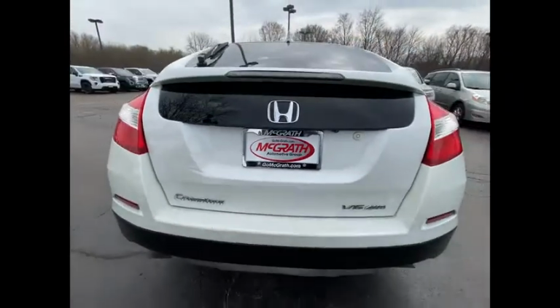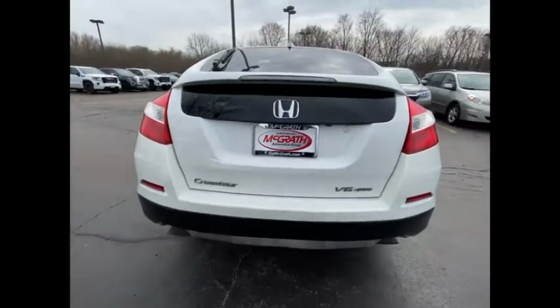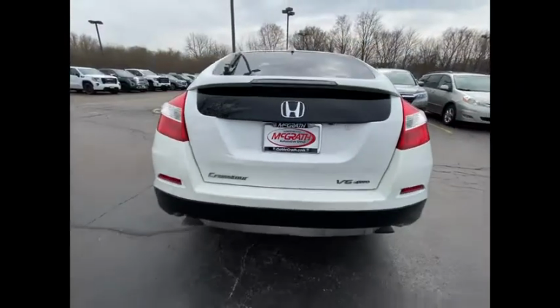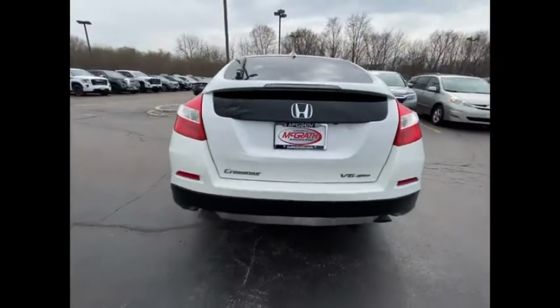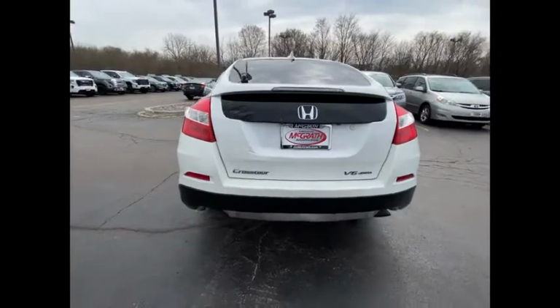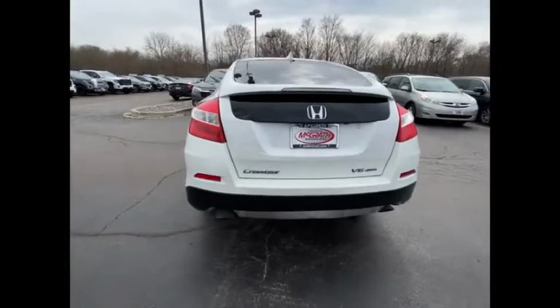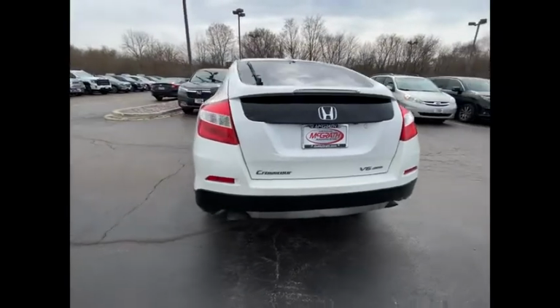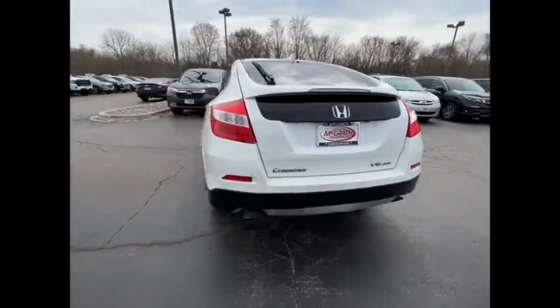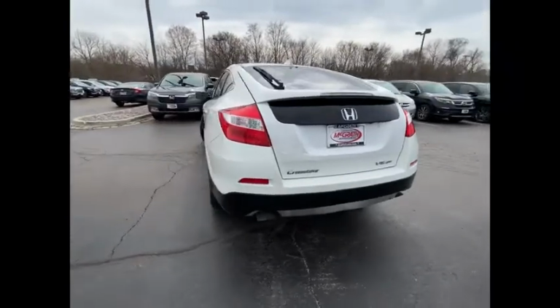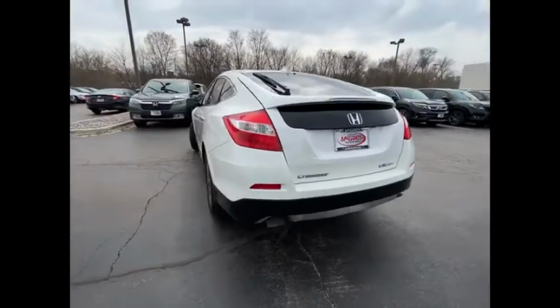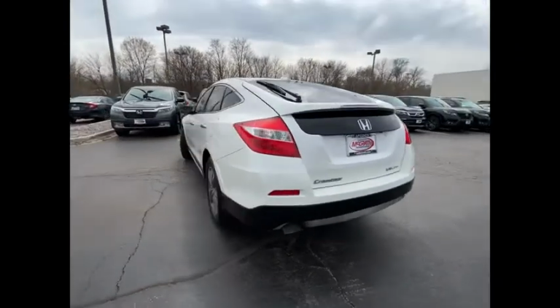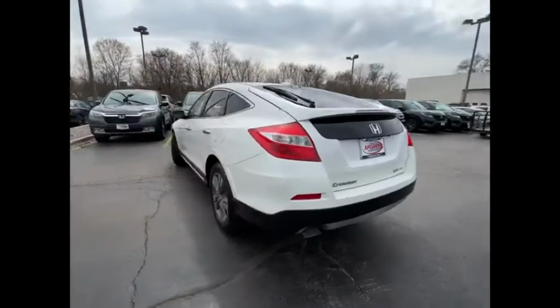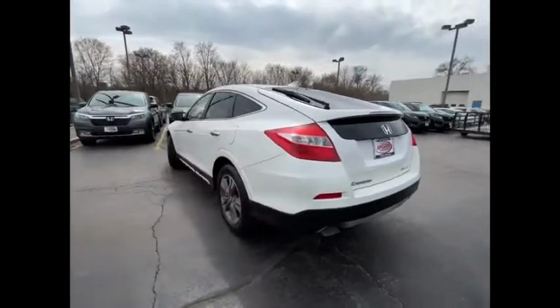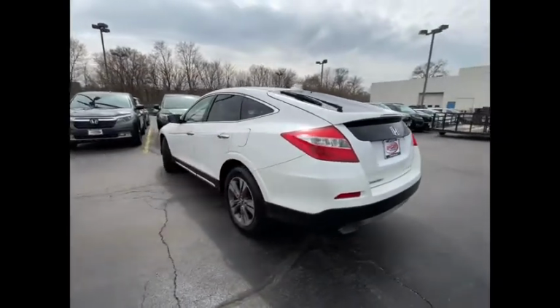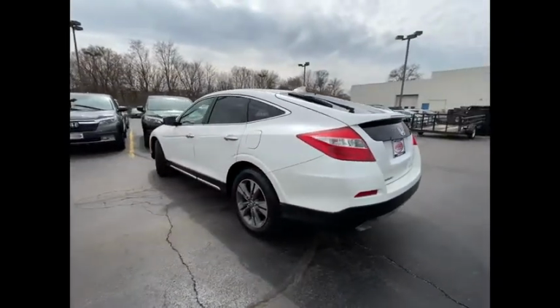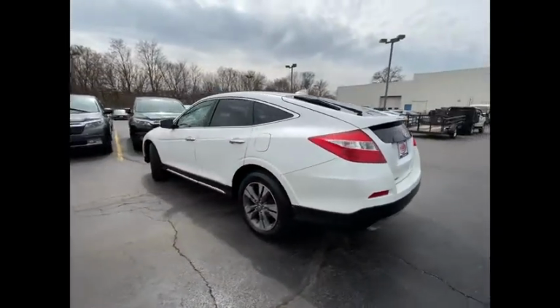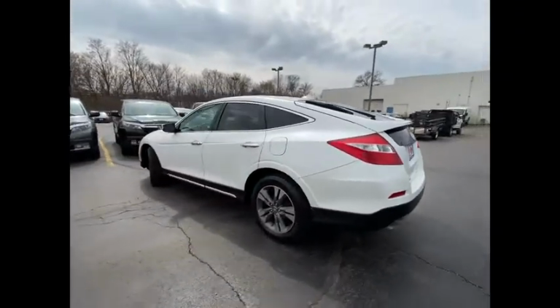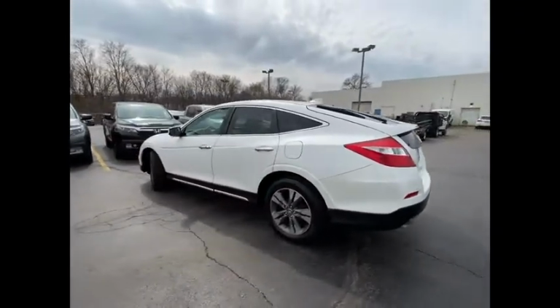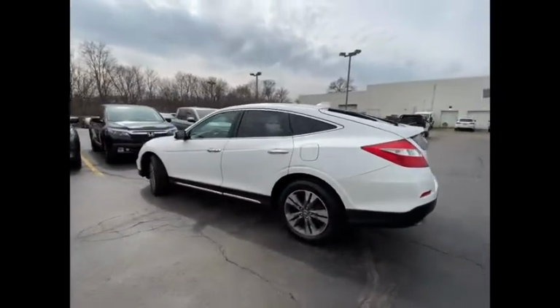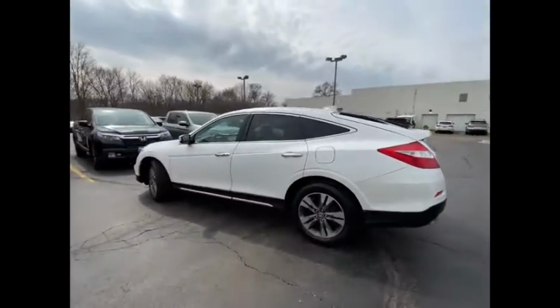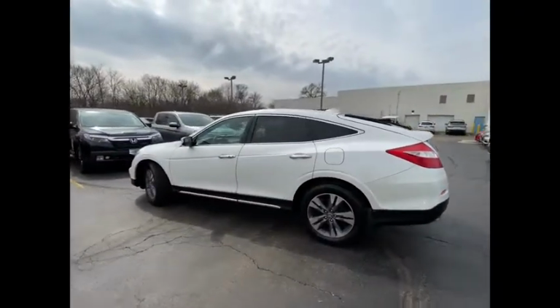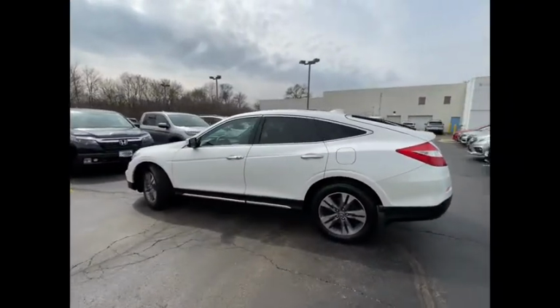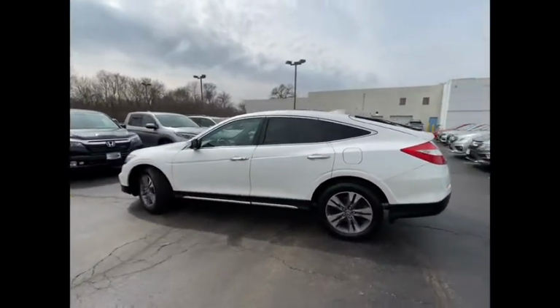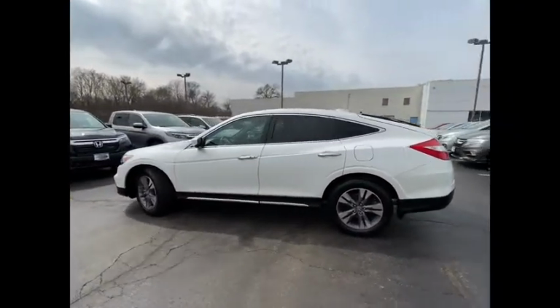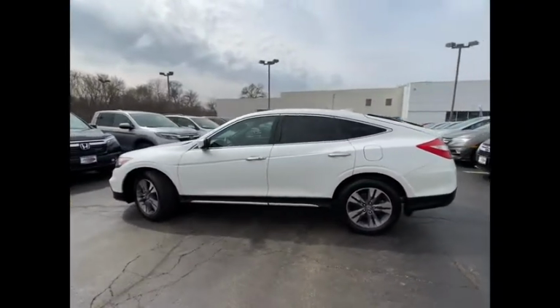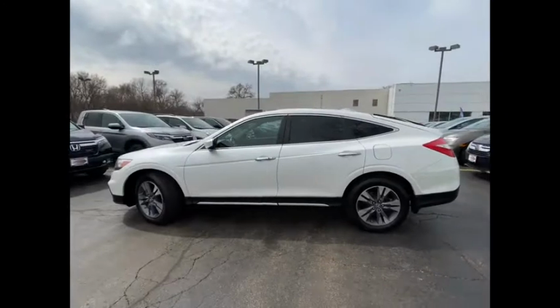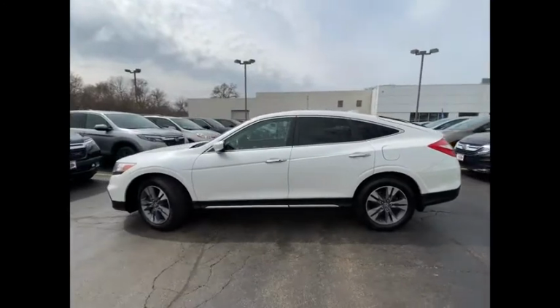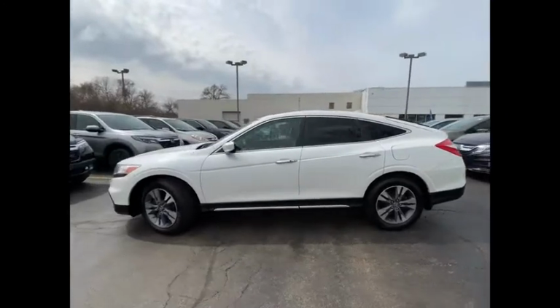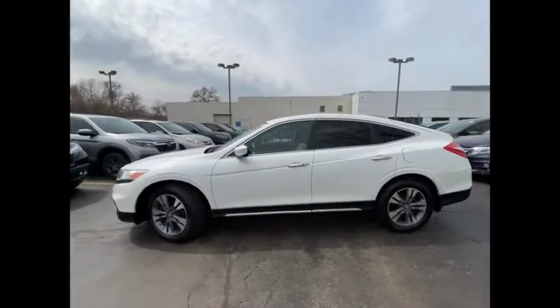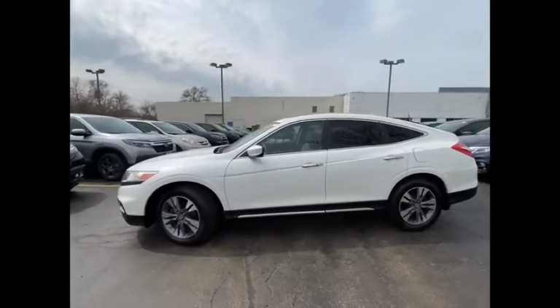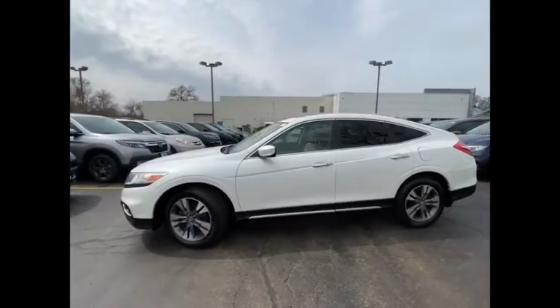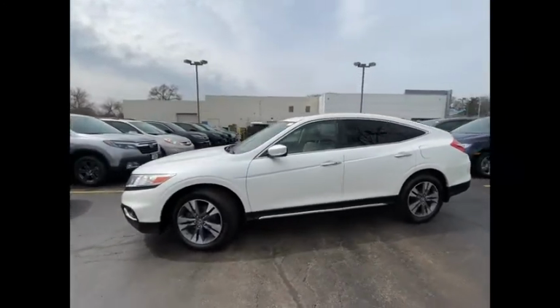Stability control, daytime running lights, engine immobilizer — this beauty will make even your house keys jealous. Drive it today.